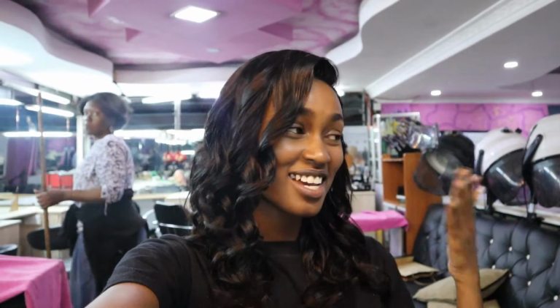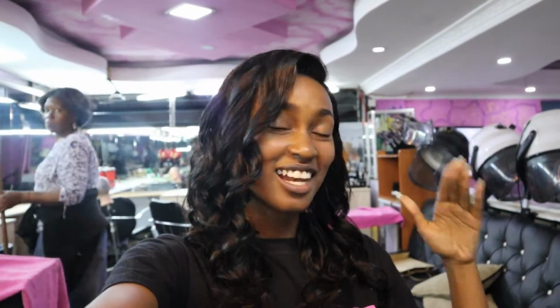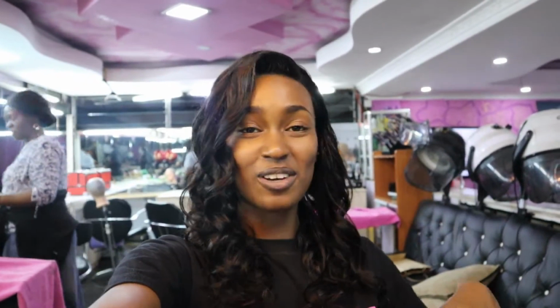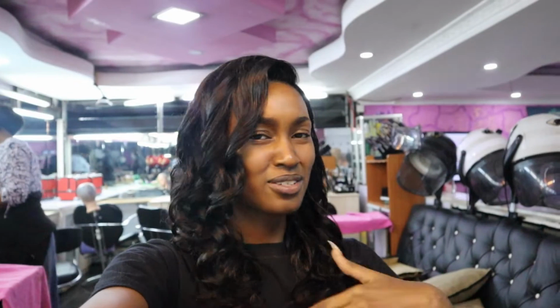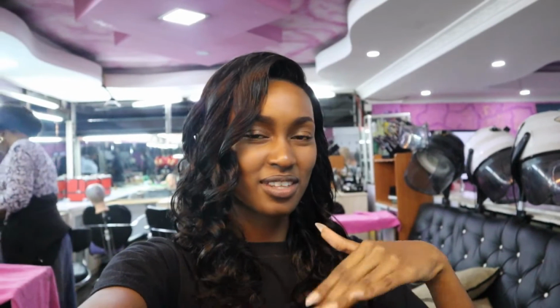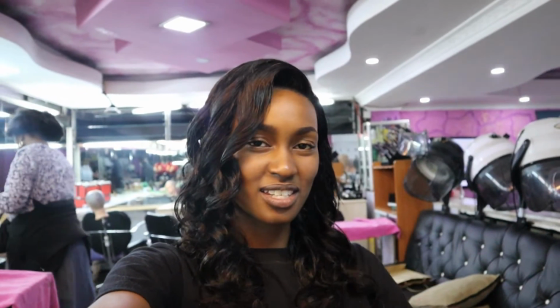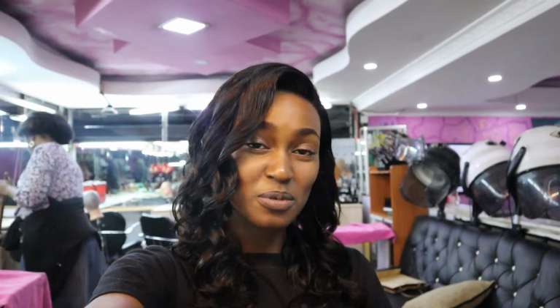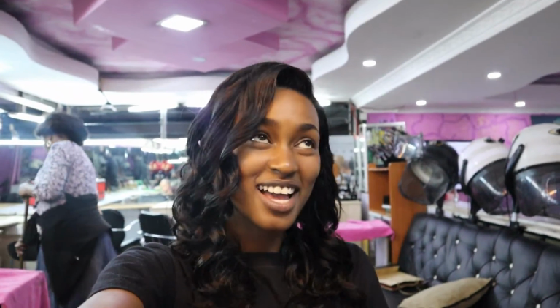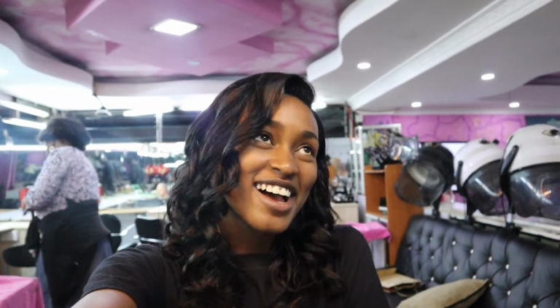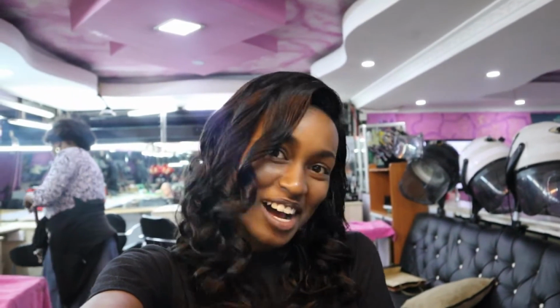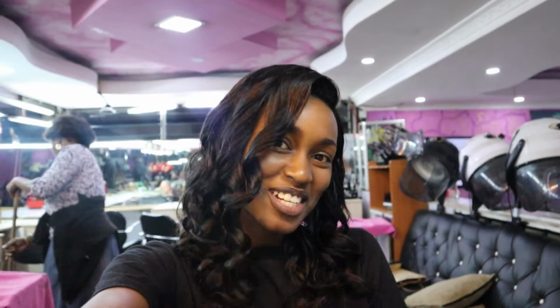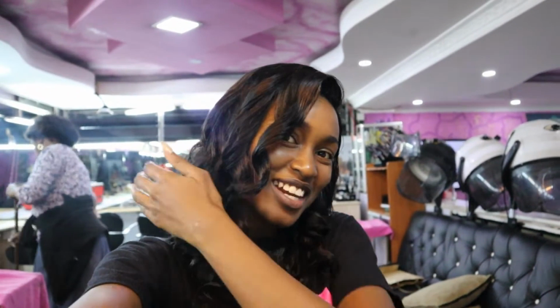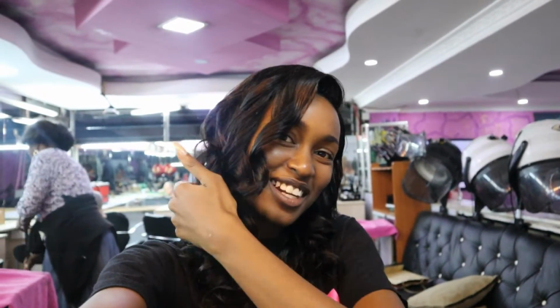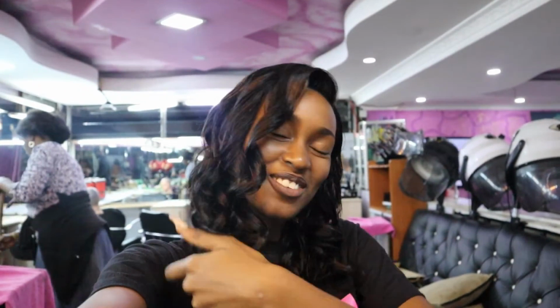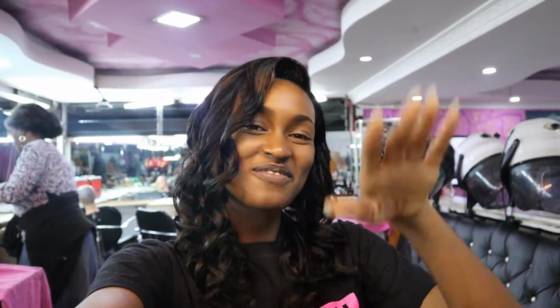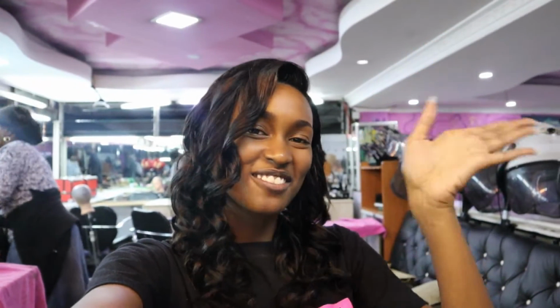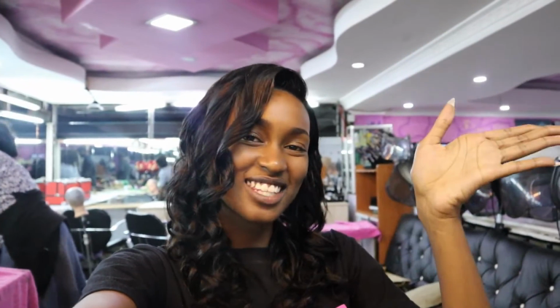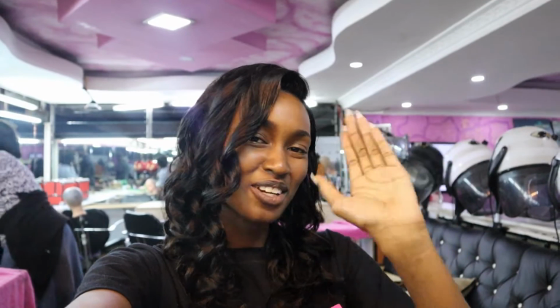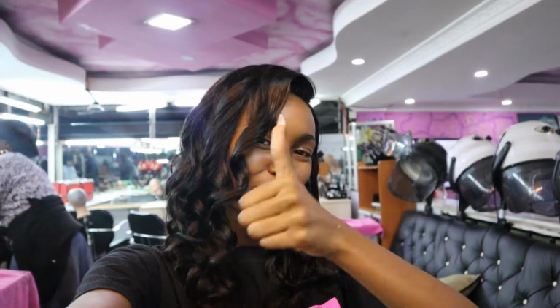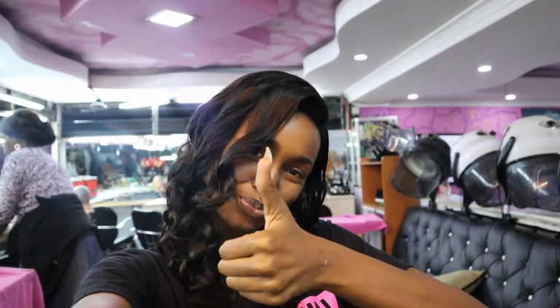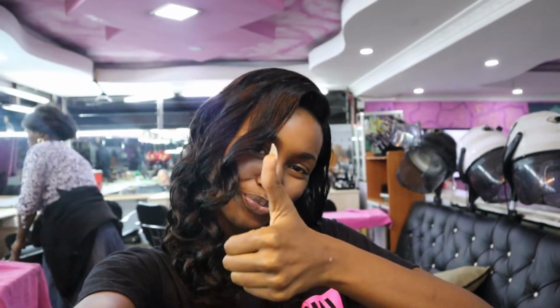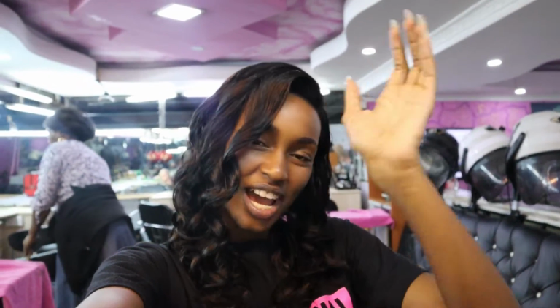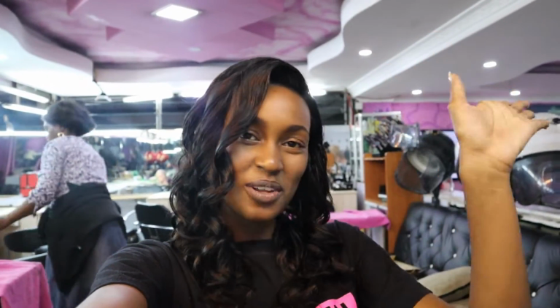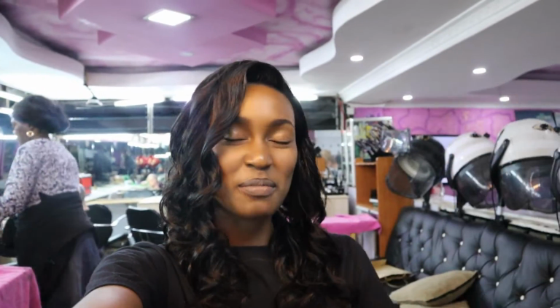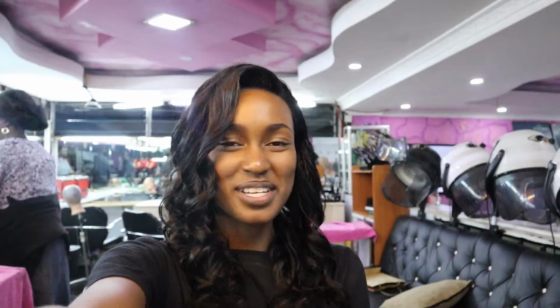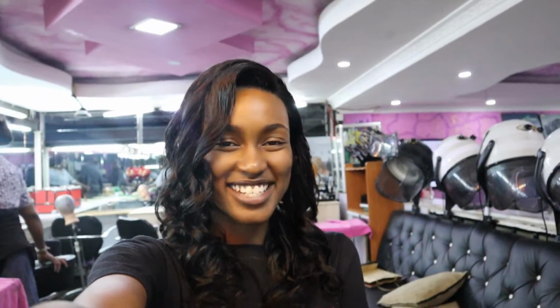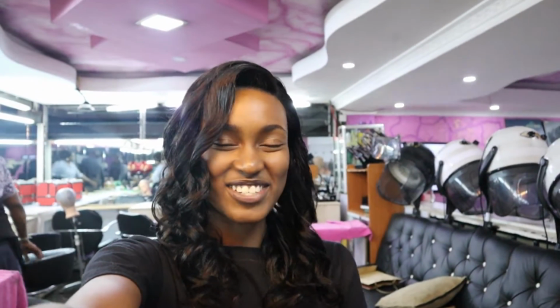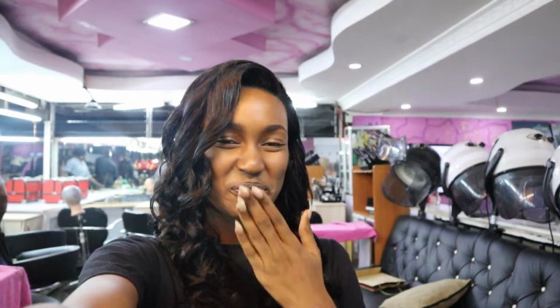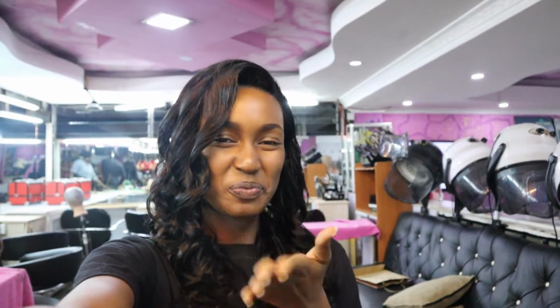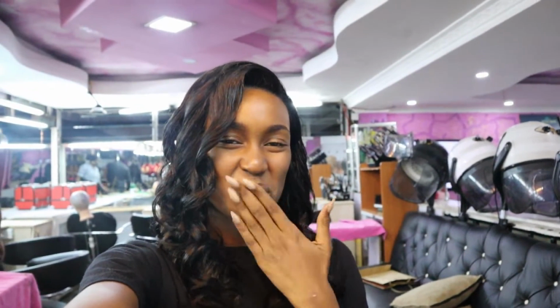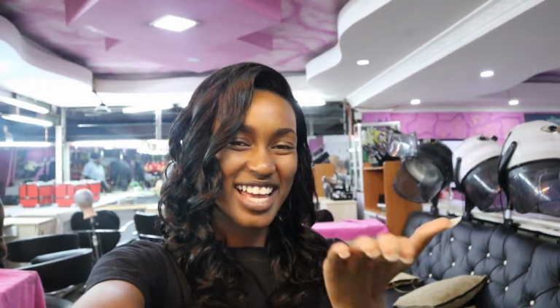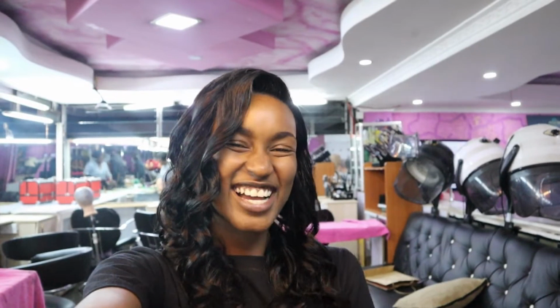I'll leave the location and everything in the description. Out here looking and feeling cute. If you like this video, always remember to be you and stay true. Bye!